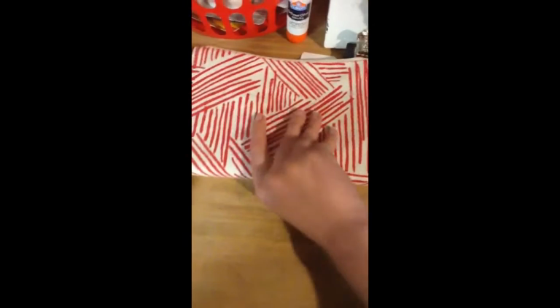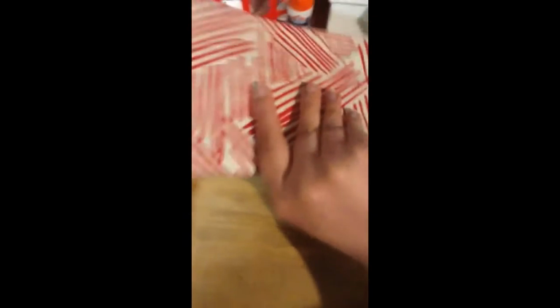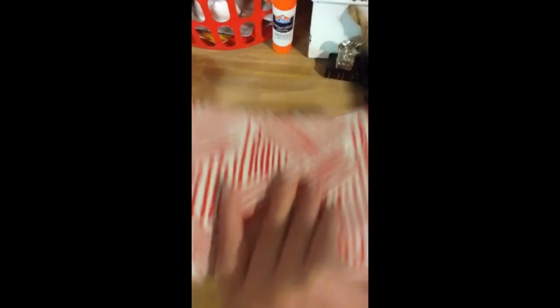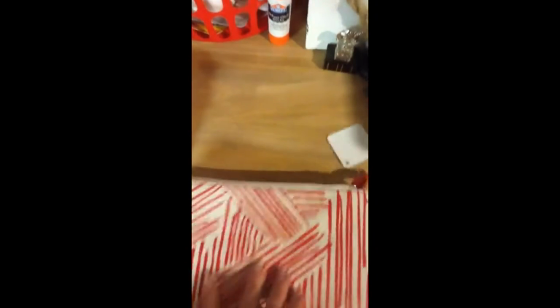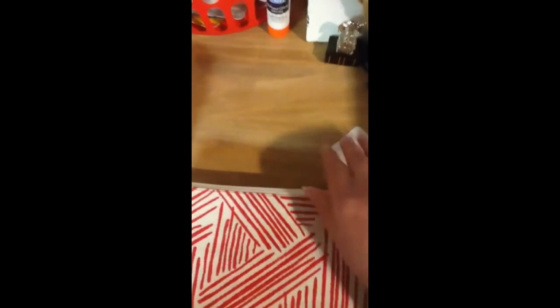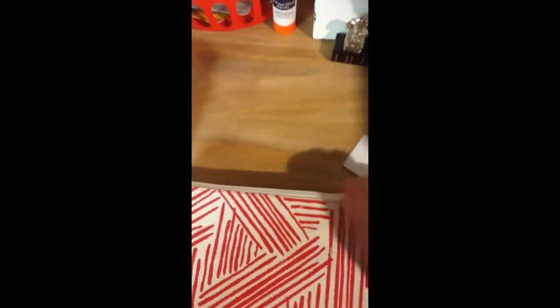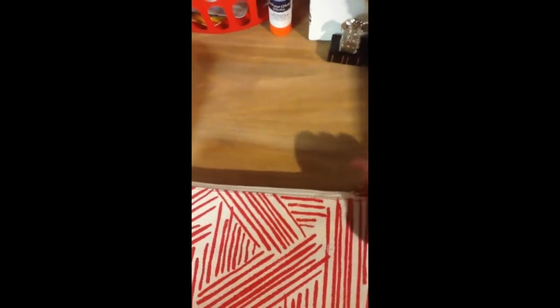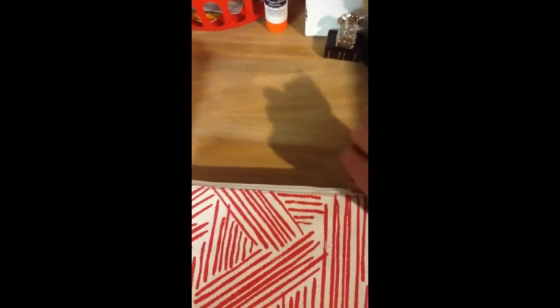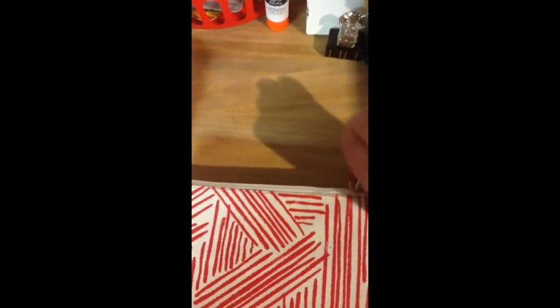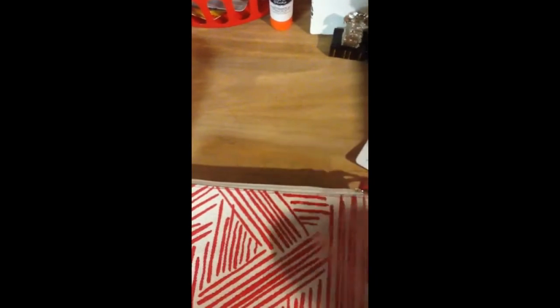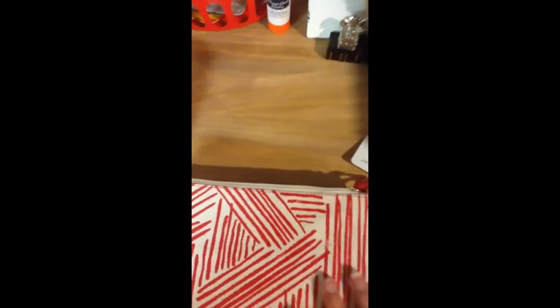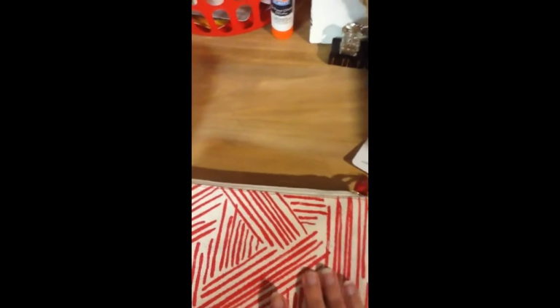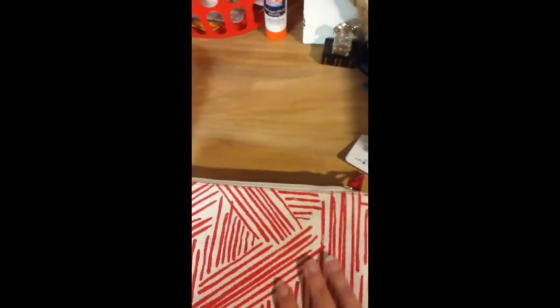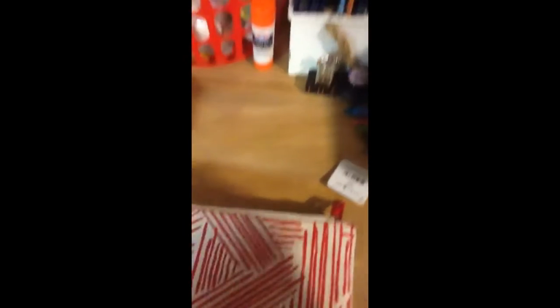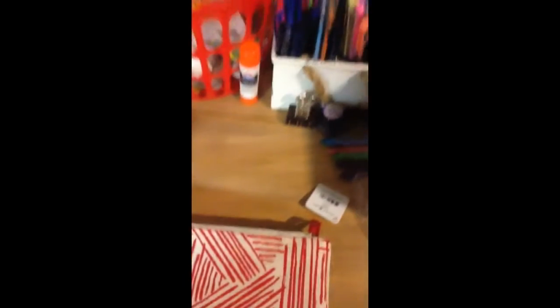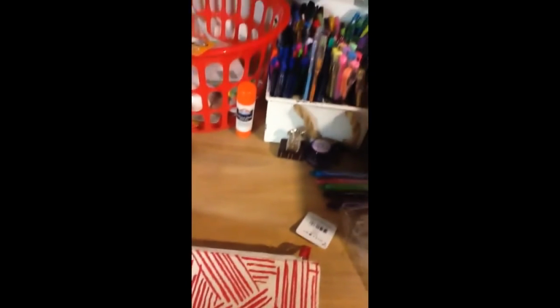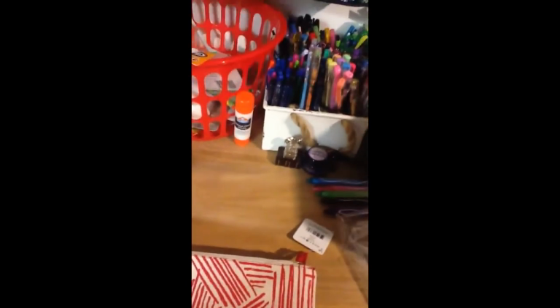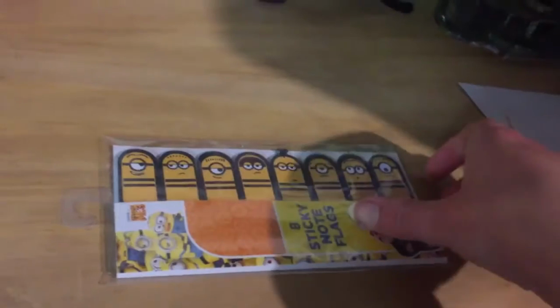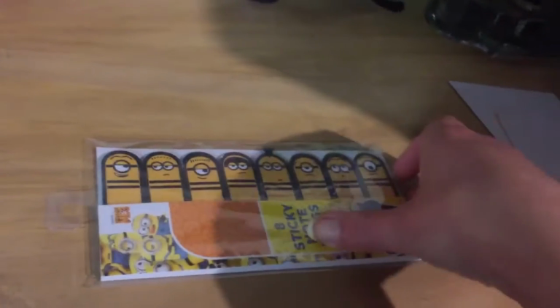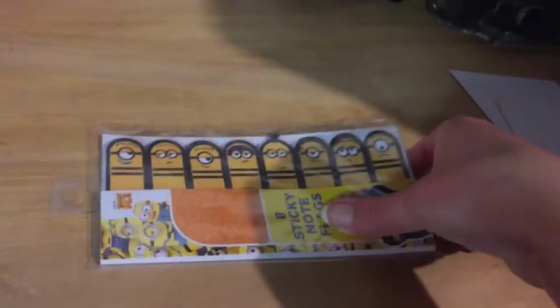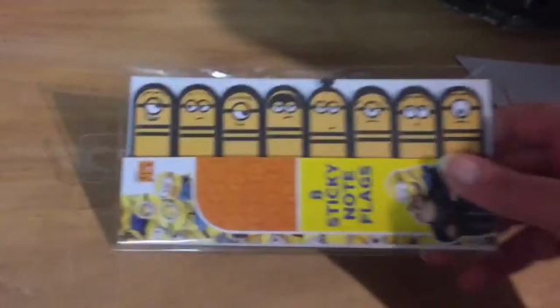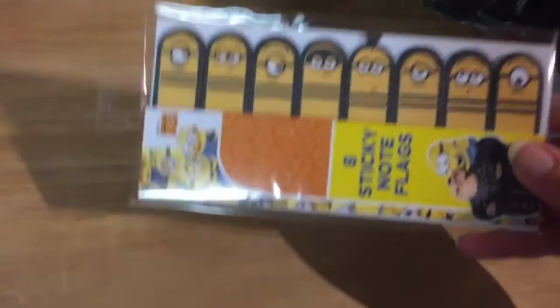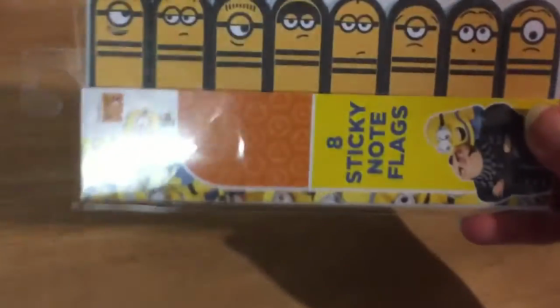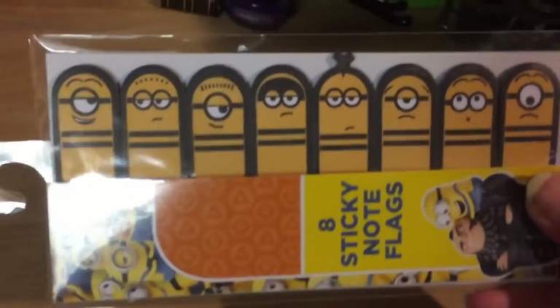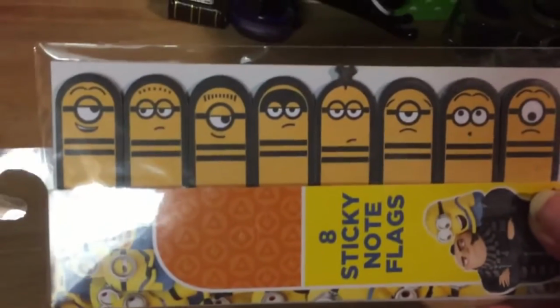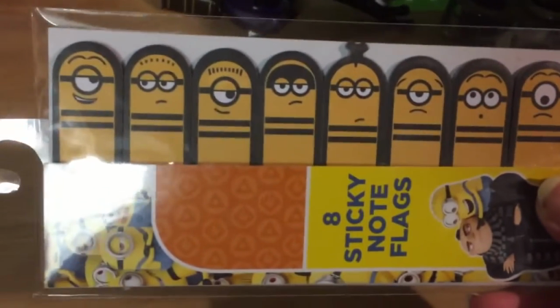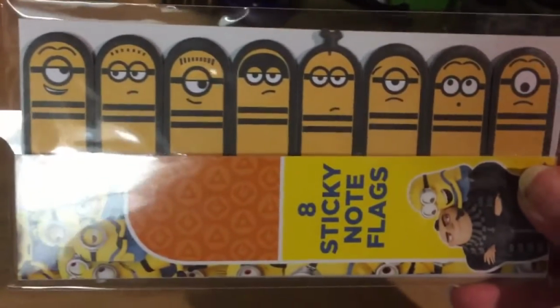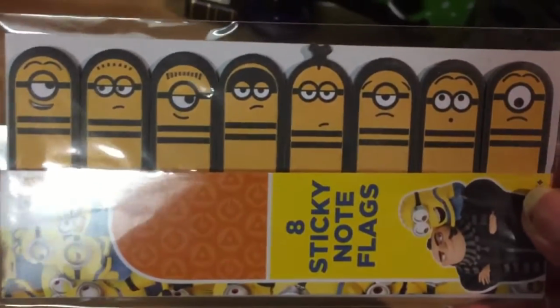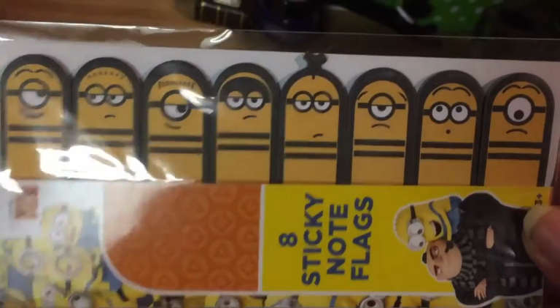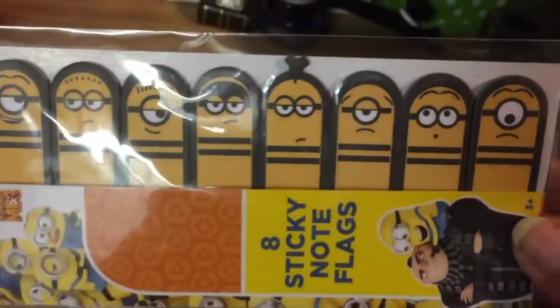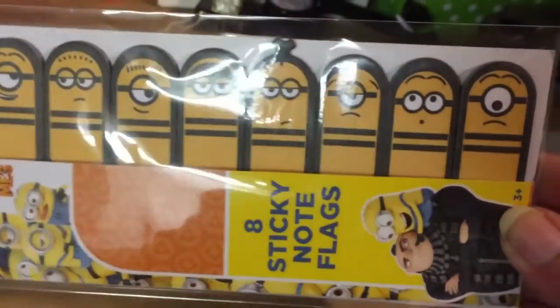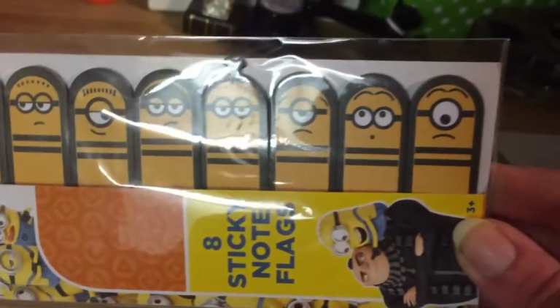And let's see what else I have. Once I get the journal out of the way here. We have Minions Despicable Me 3 Sticky Notes.